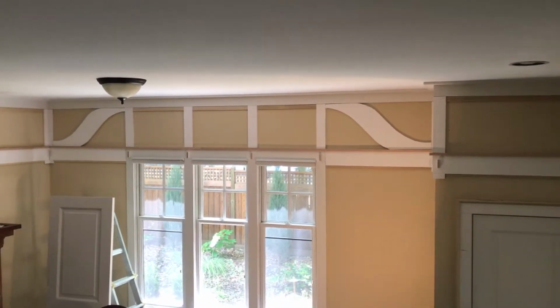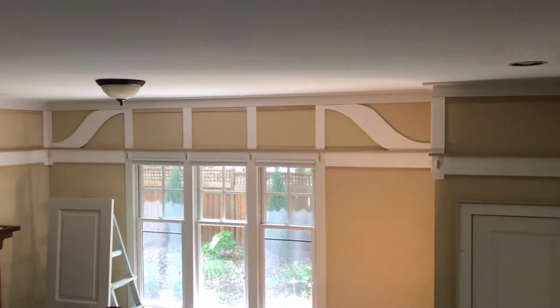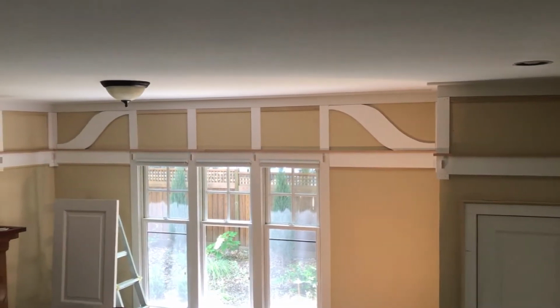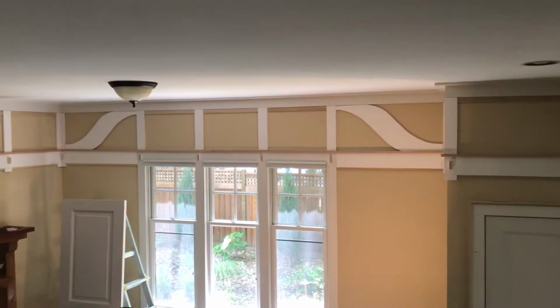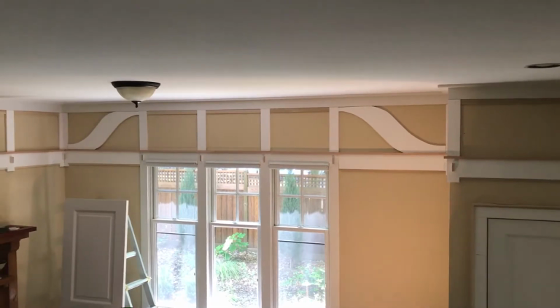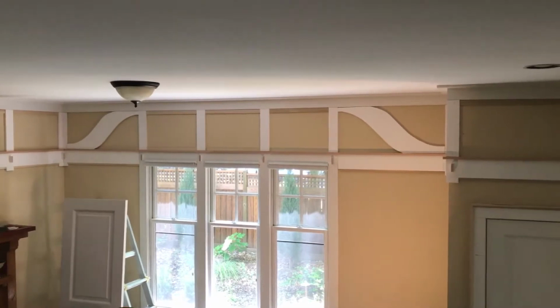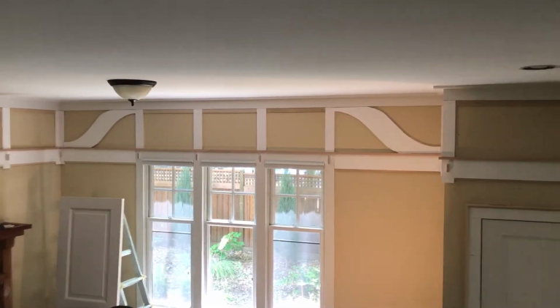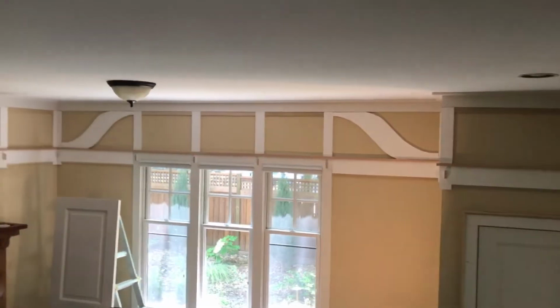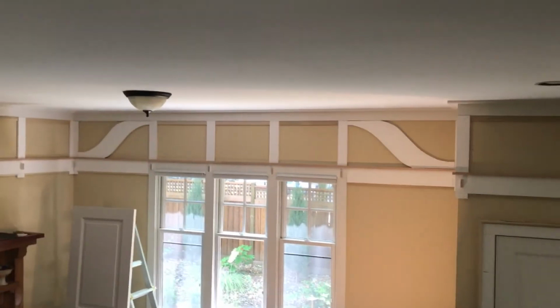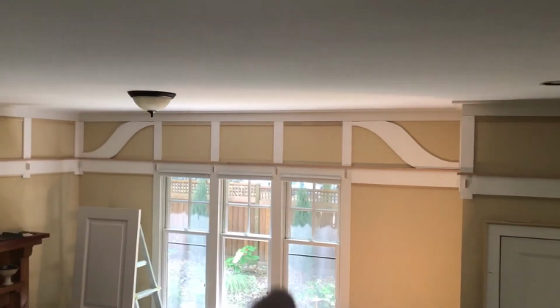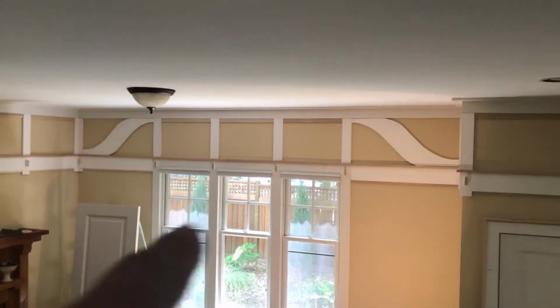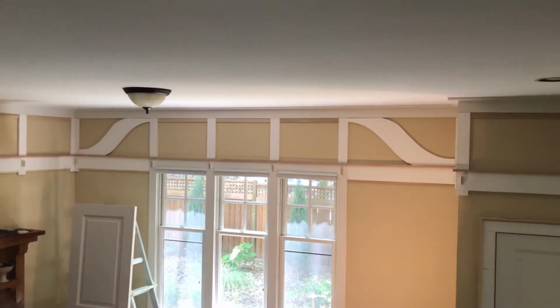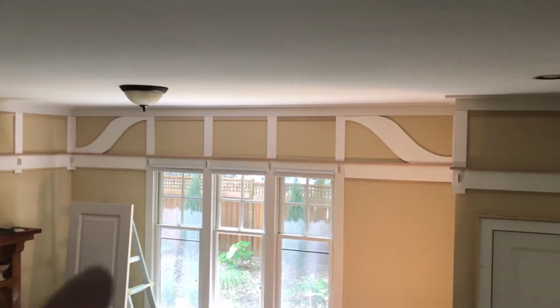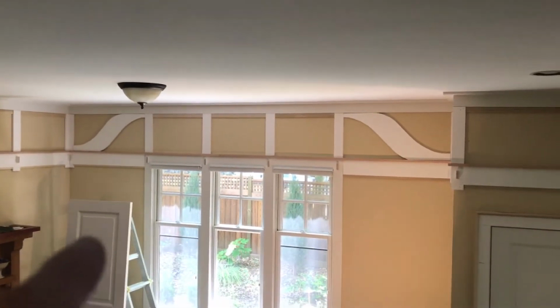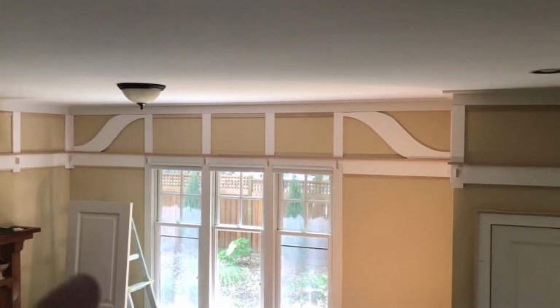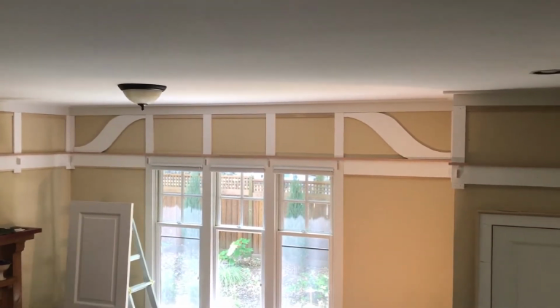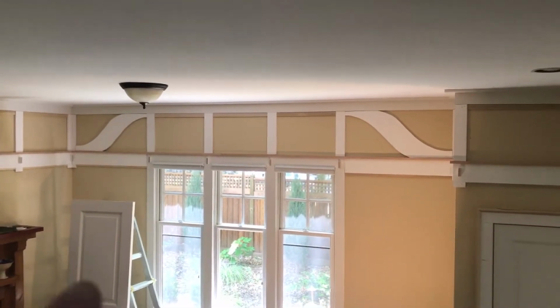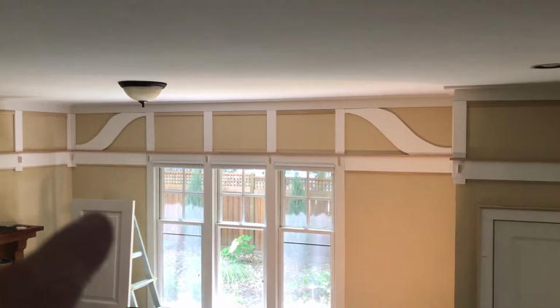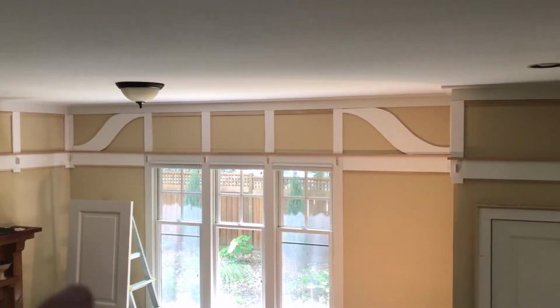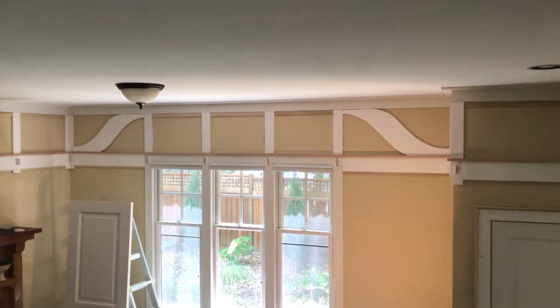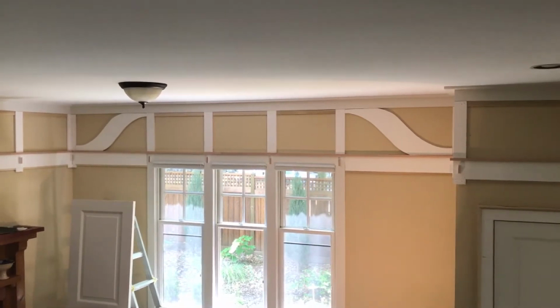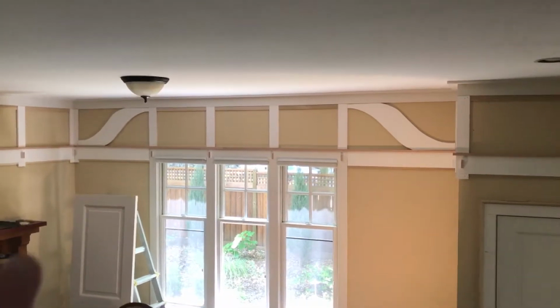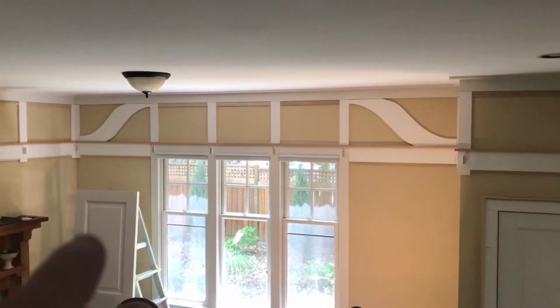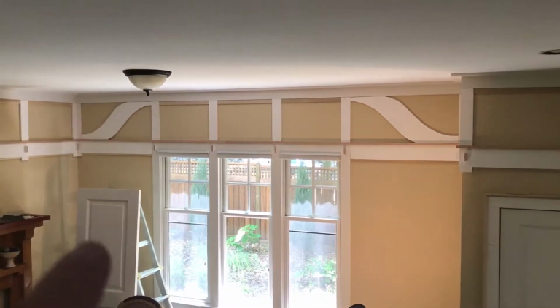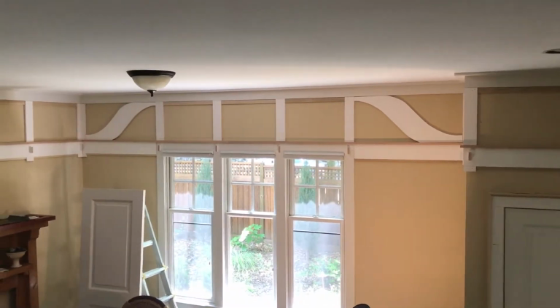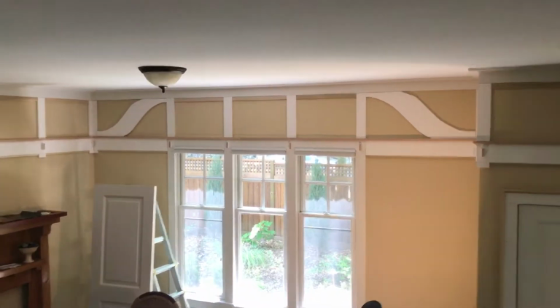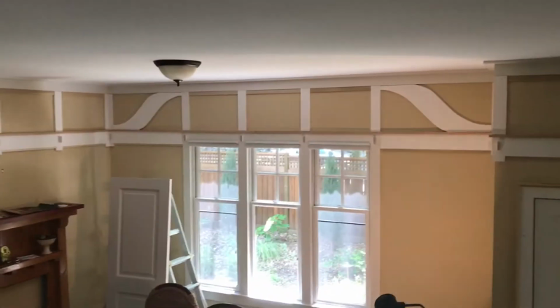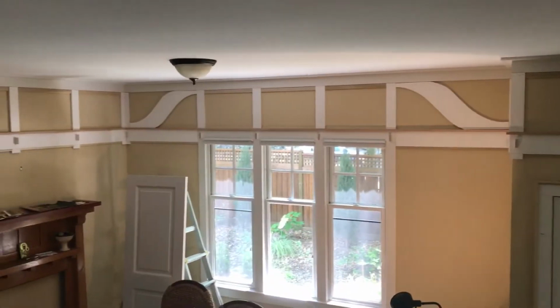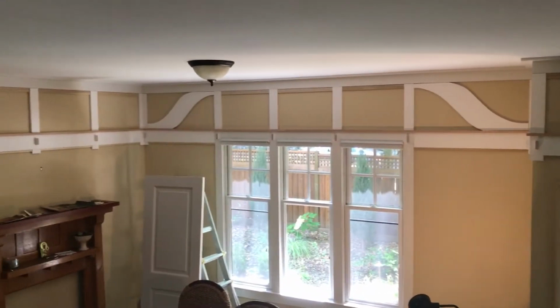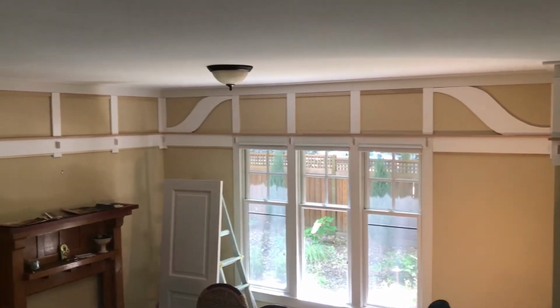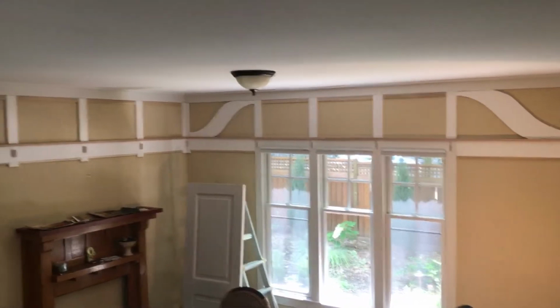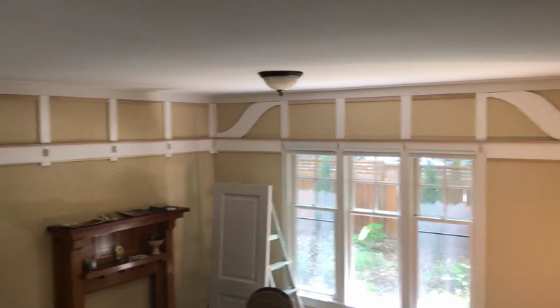Were we right about that? That, by the way, is the bathroom door. If you live in Phase 1 or 2 of Mount Laurel, you have 200-pound interior doors that are solid wood.